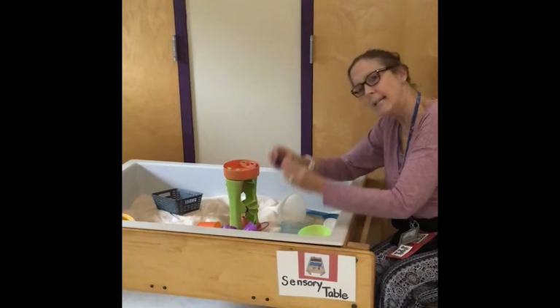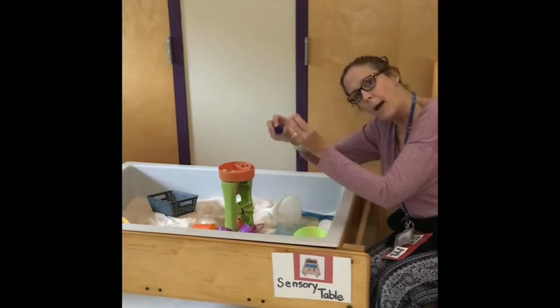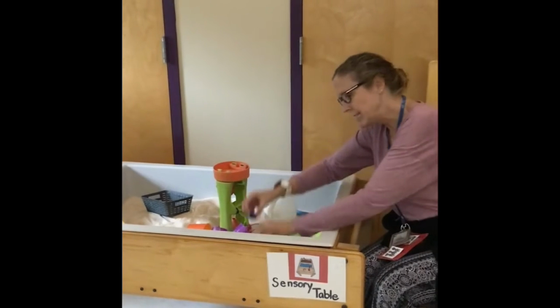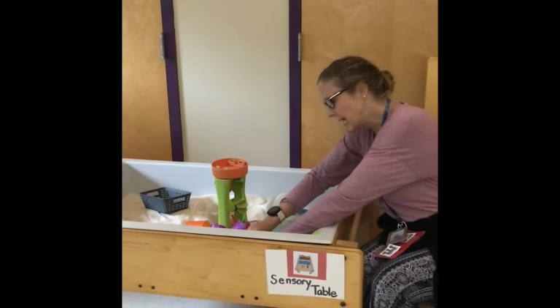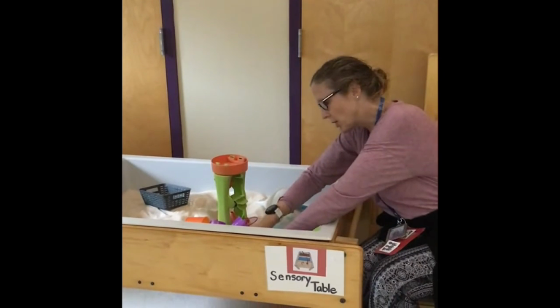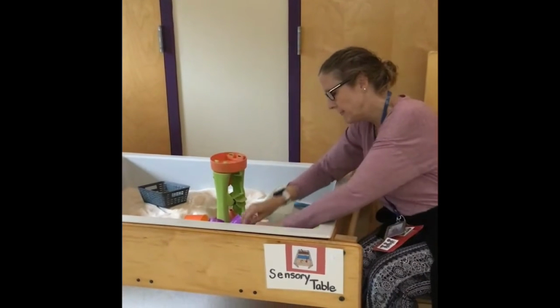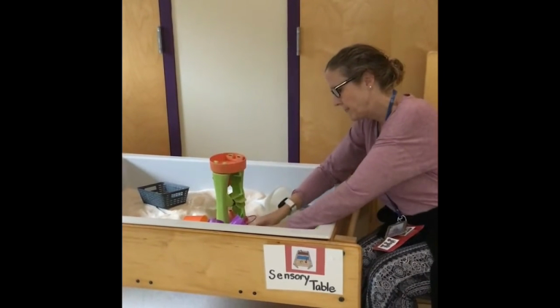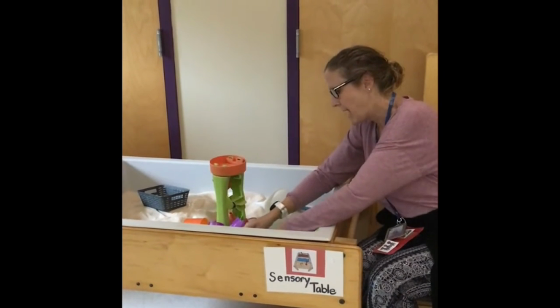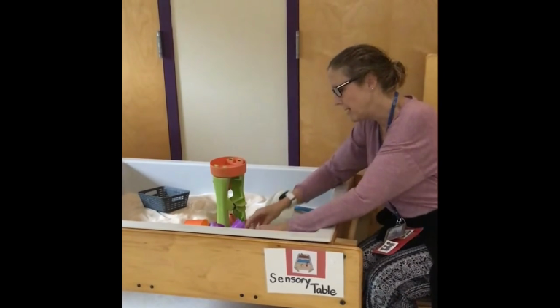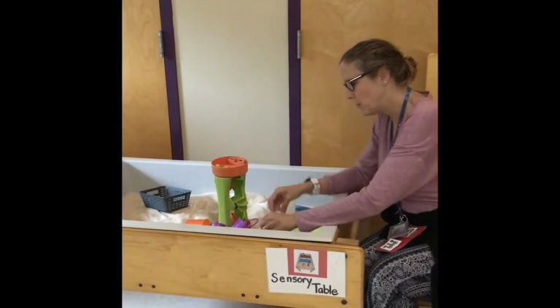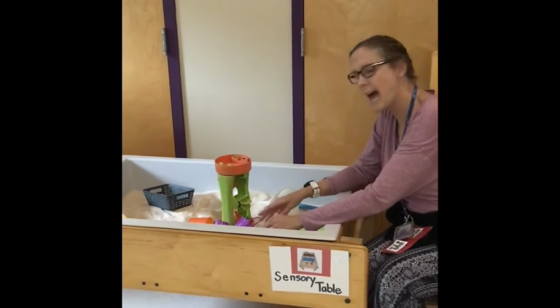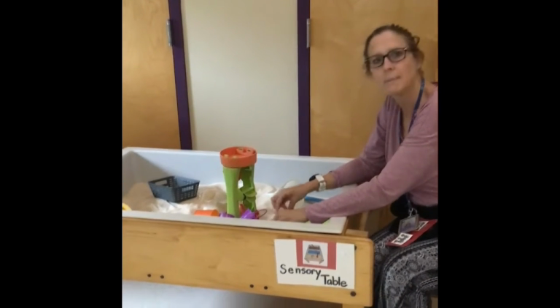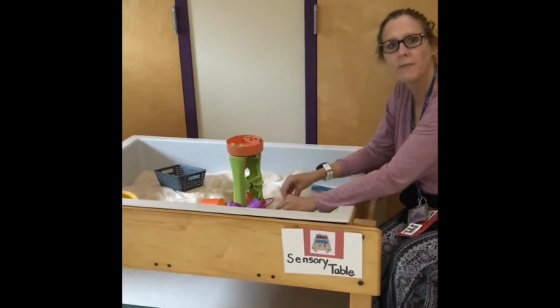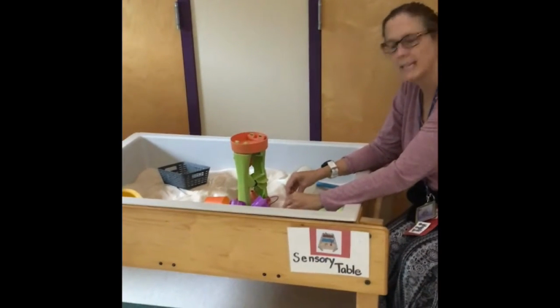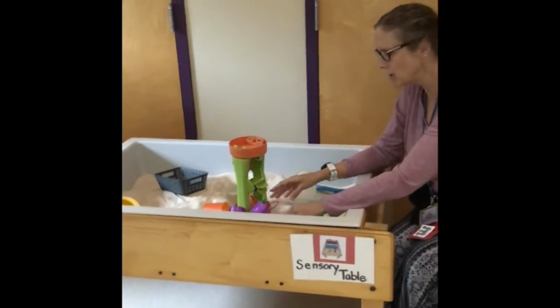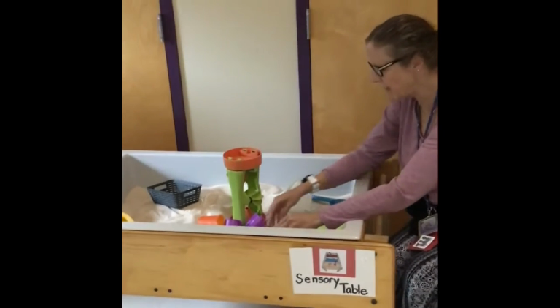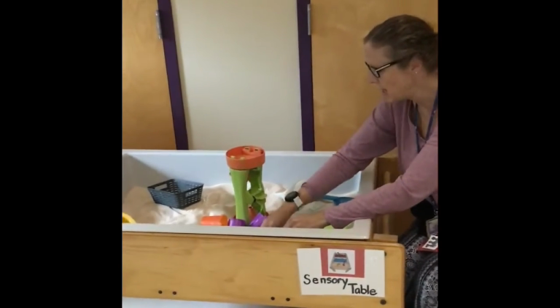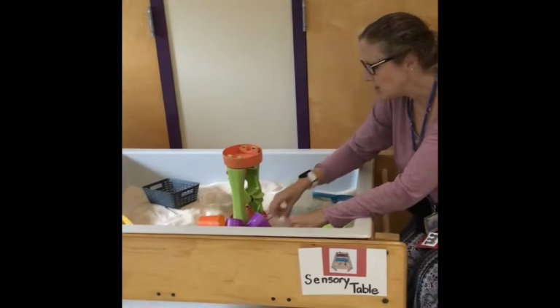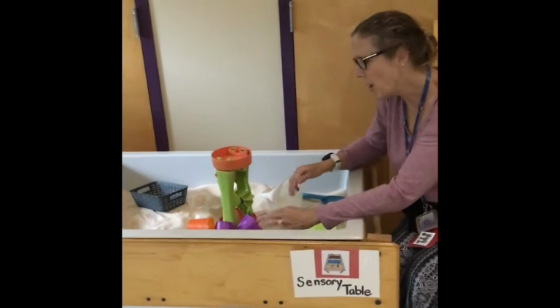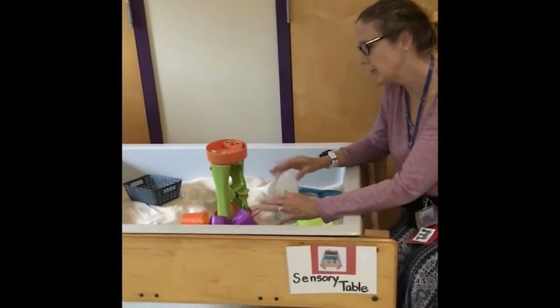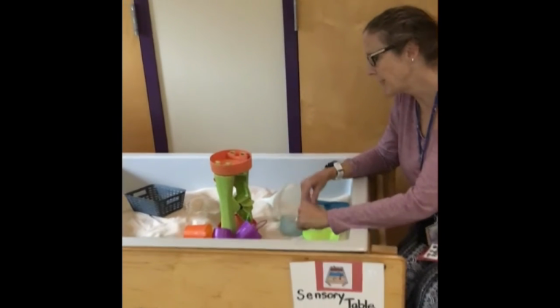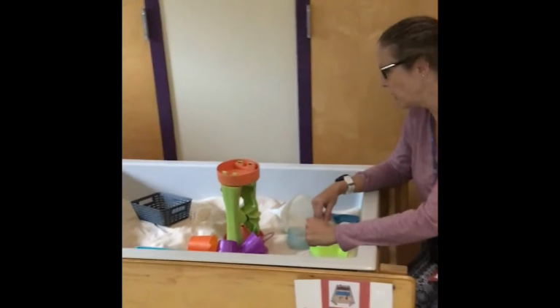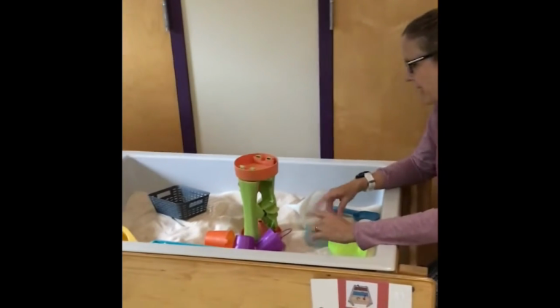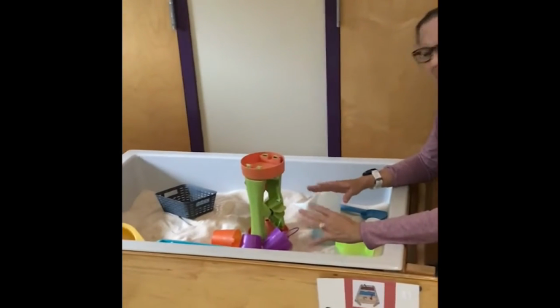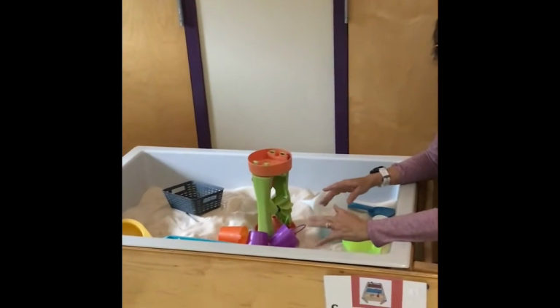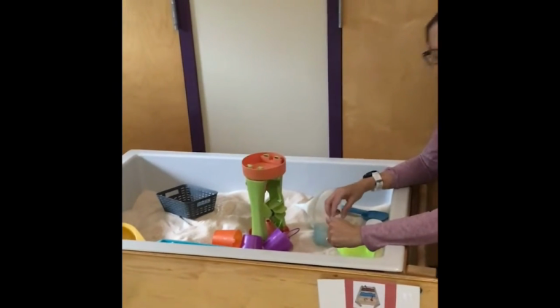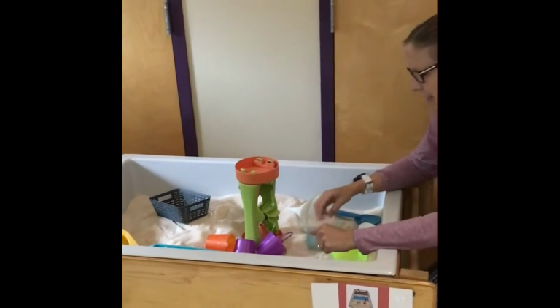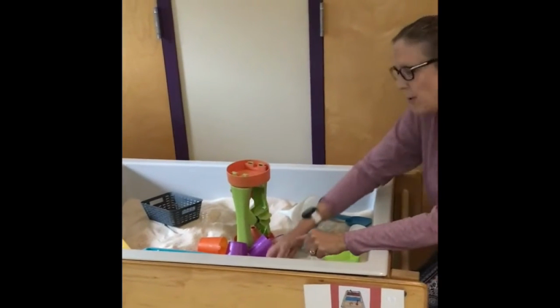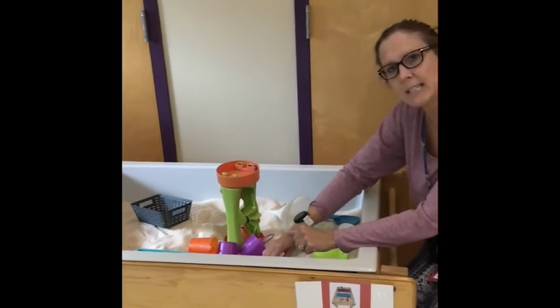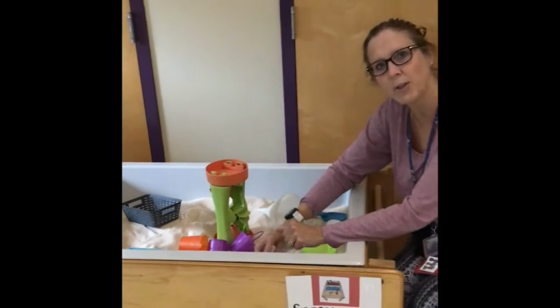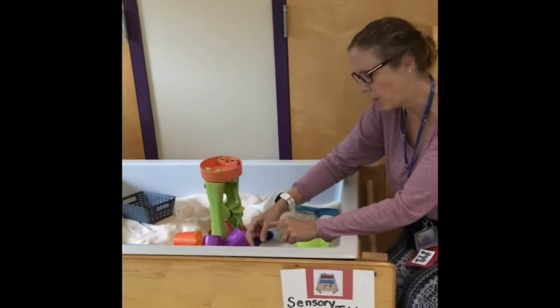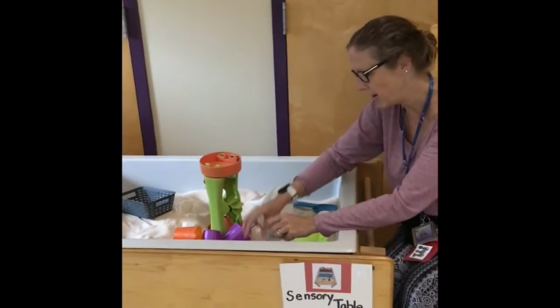Right now I'm putting these under and we ask them to find it. Most of them do, although sometimes we're a little bit tactile defensive. So that's another thing we're working on.